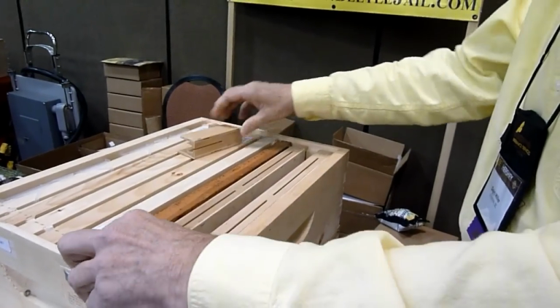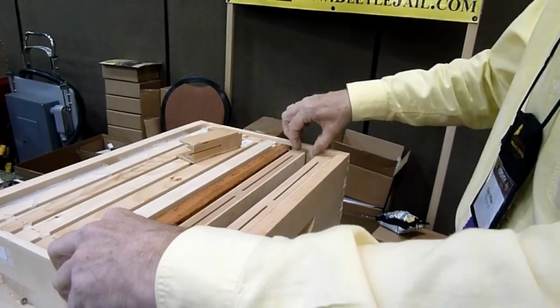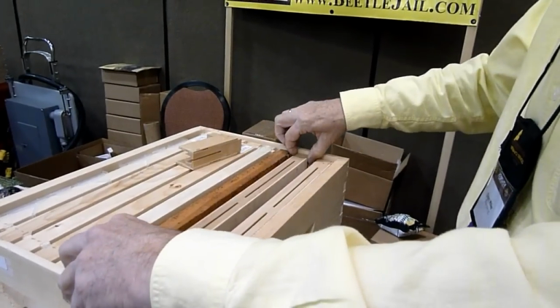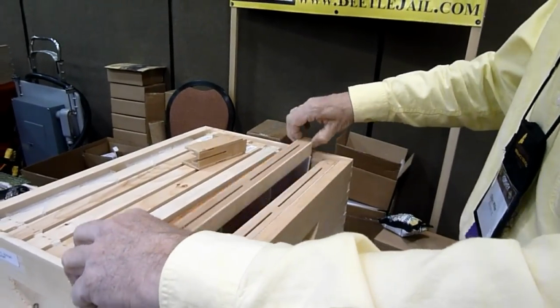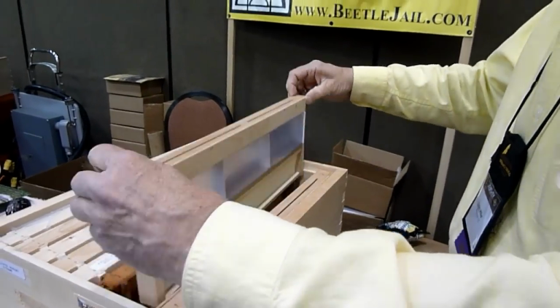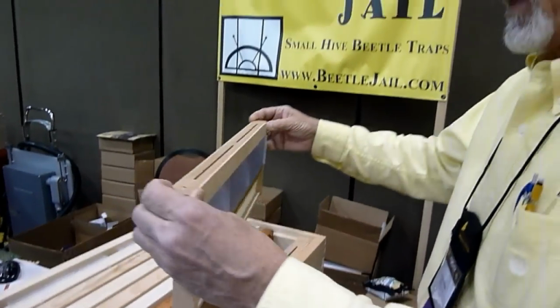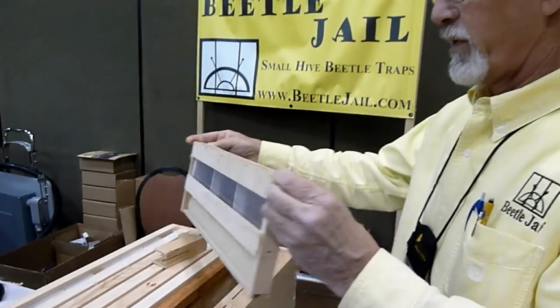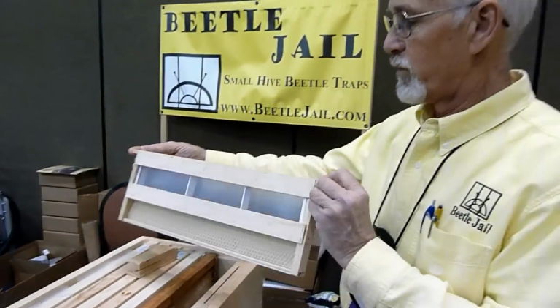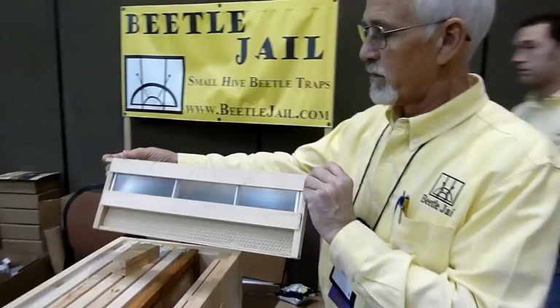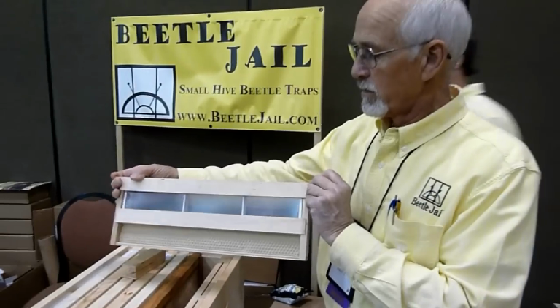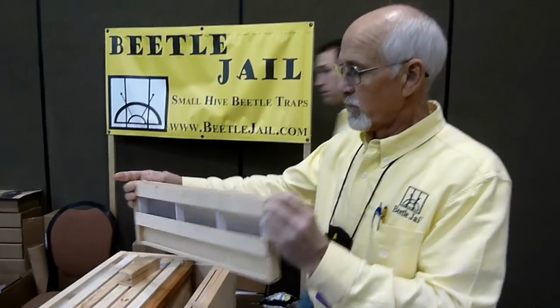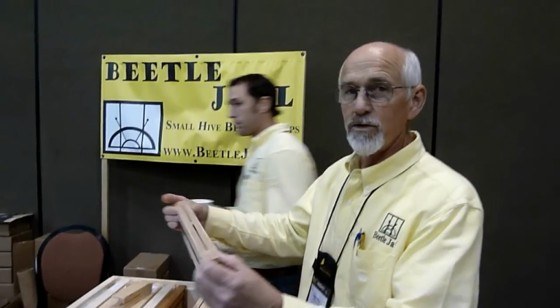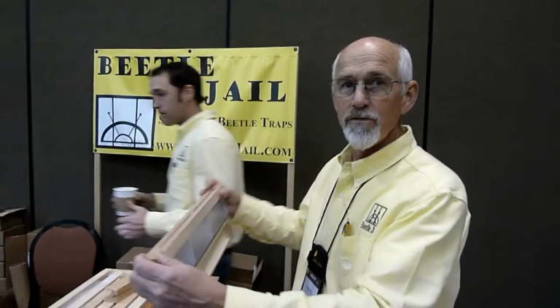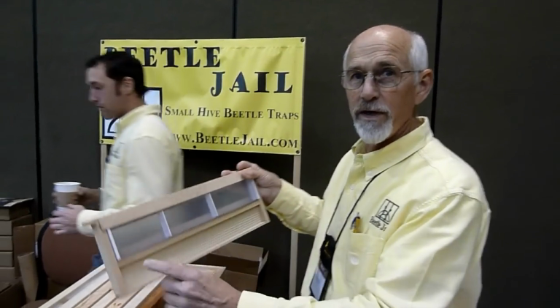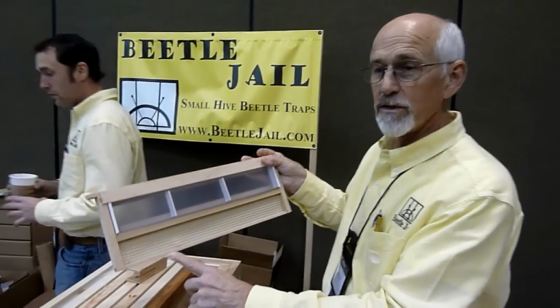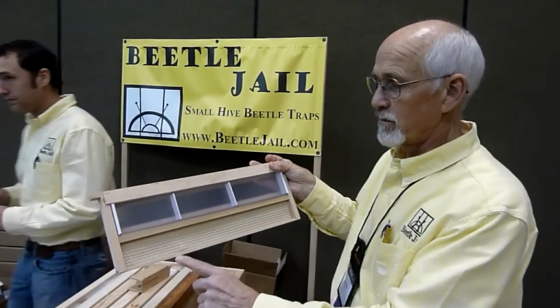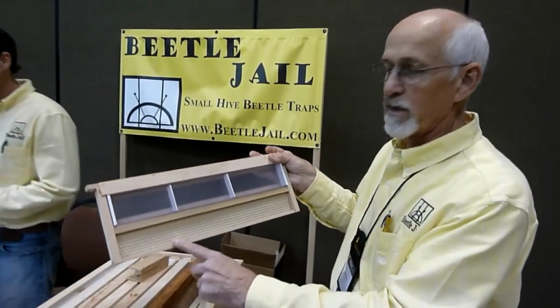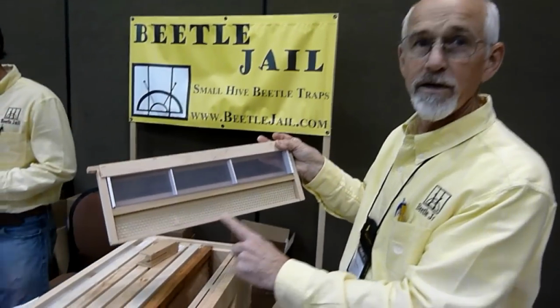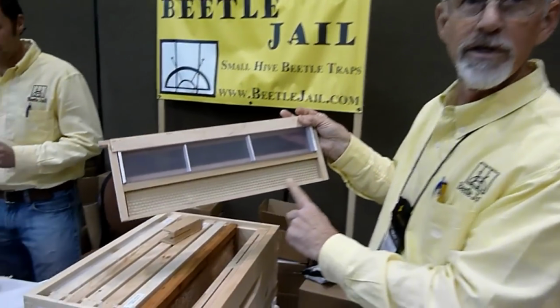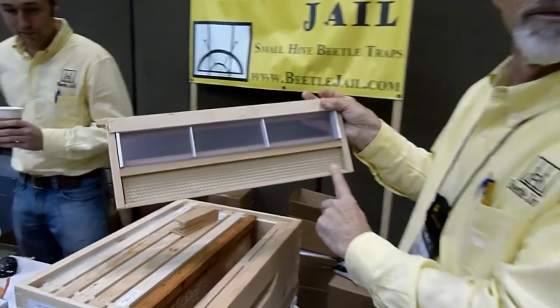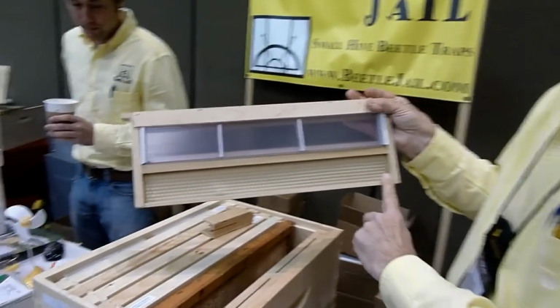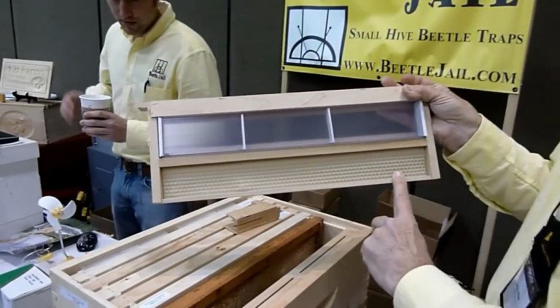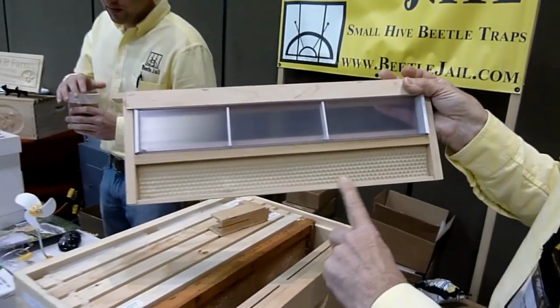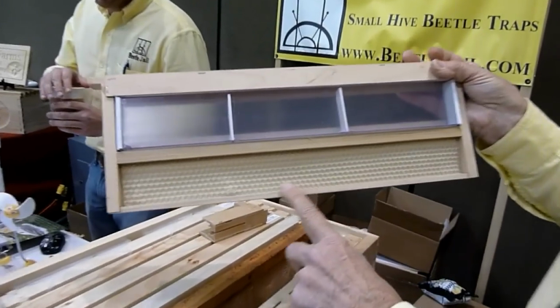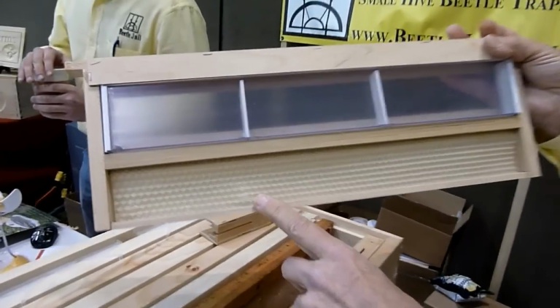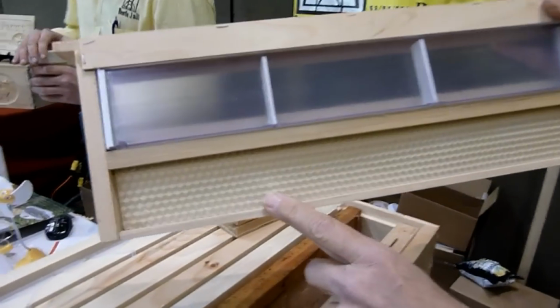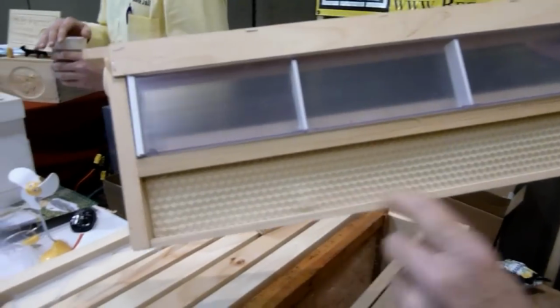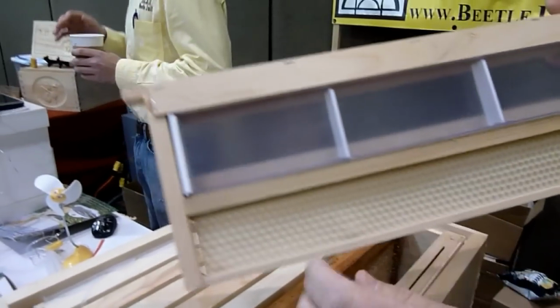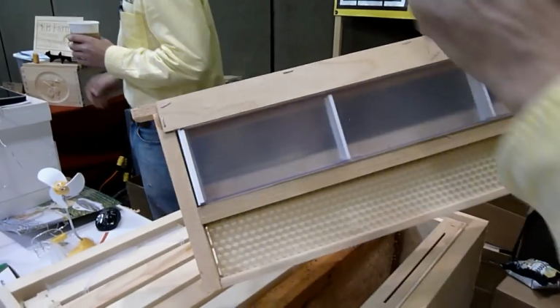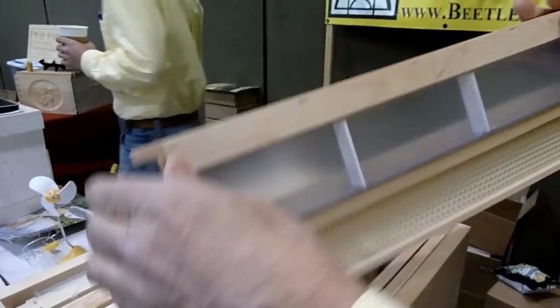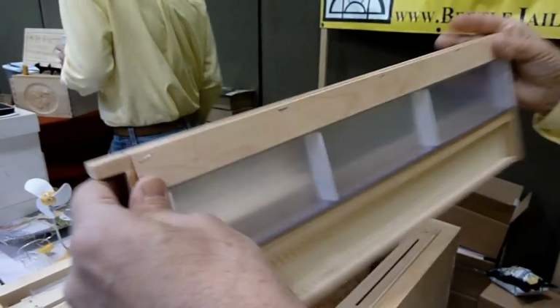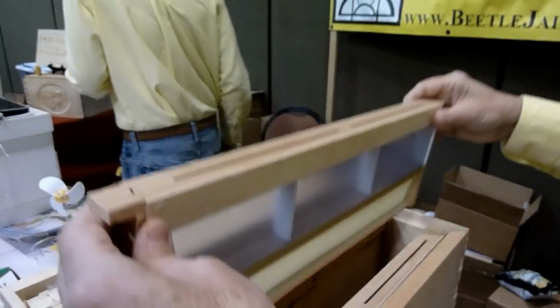We also have the same thing with the drone foundation. You can get your mites in the drone foundation — we've got a video of that.